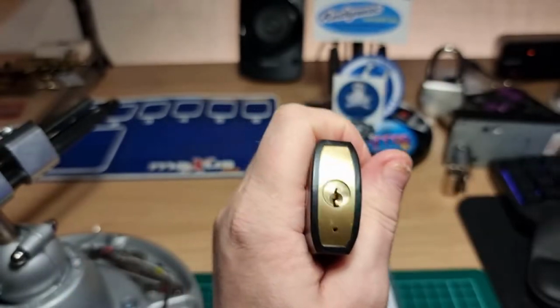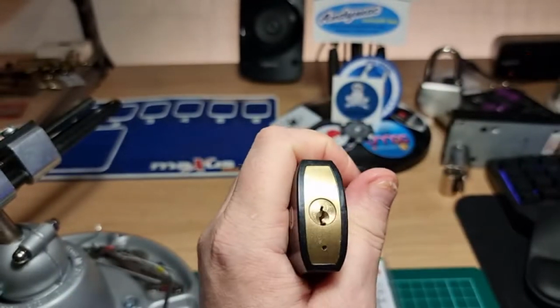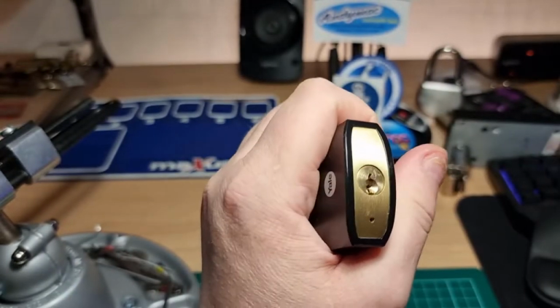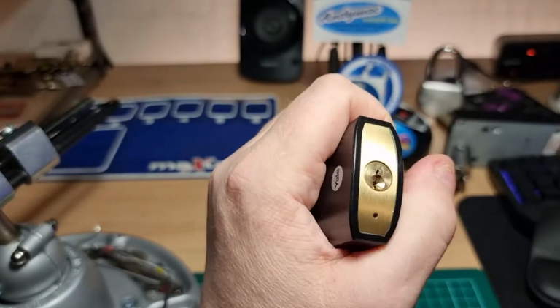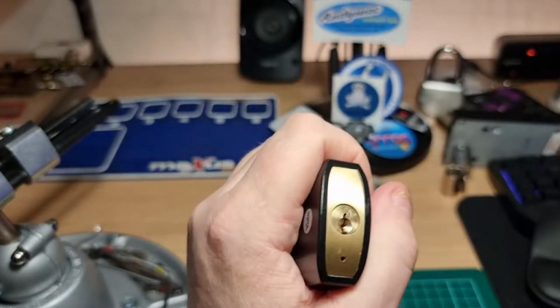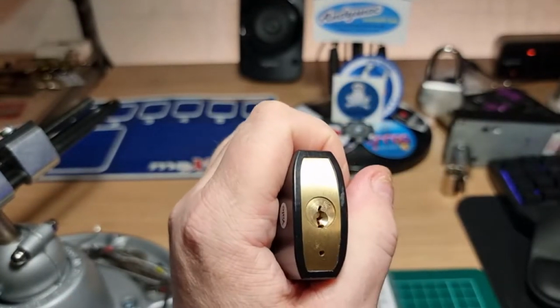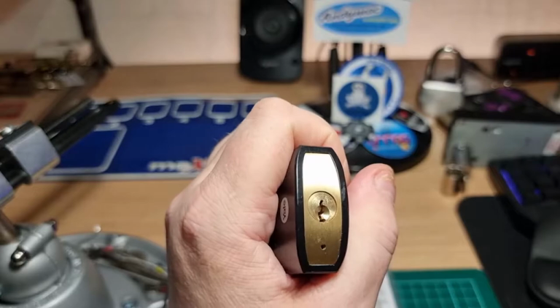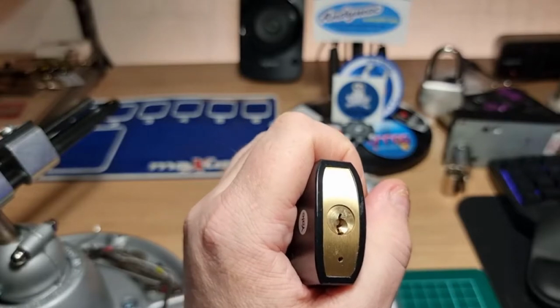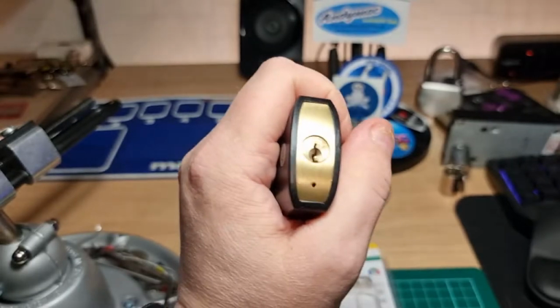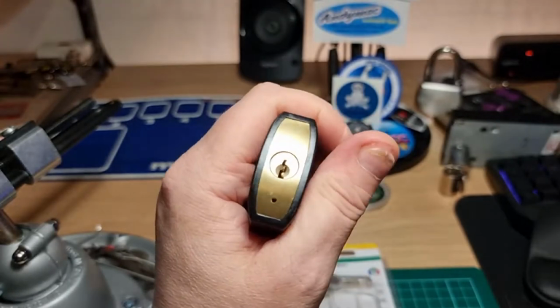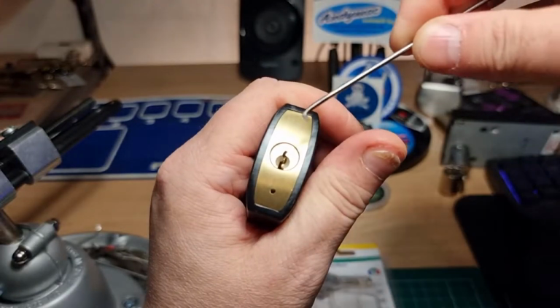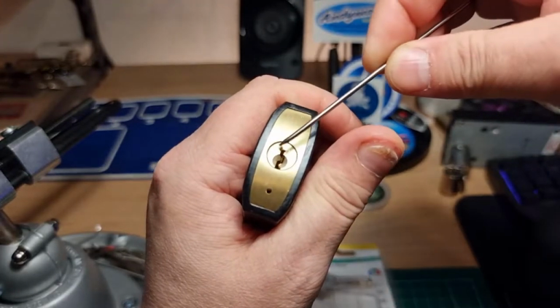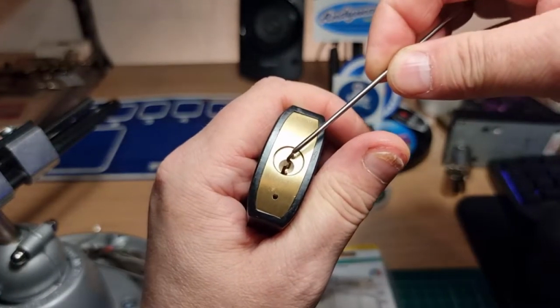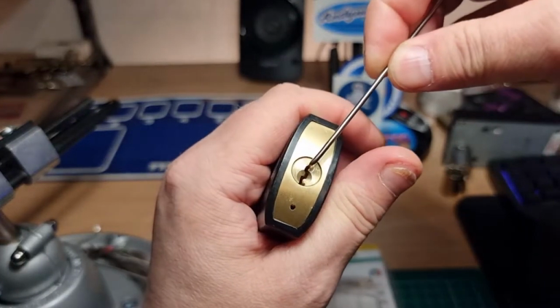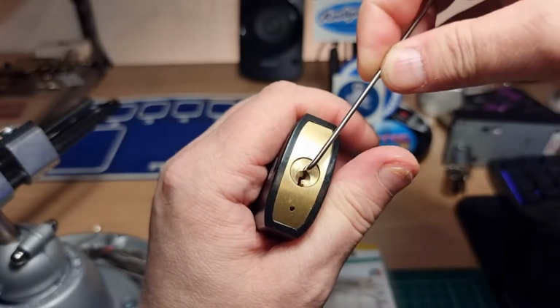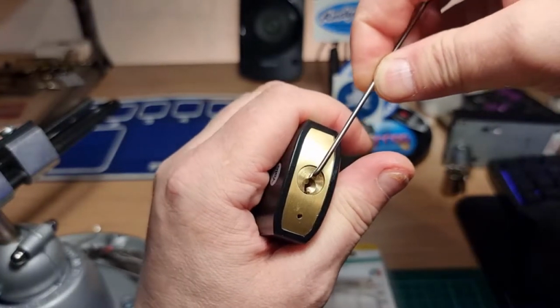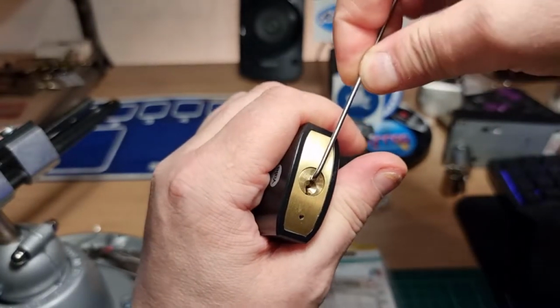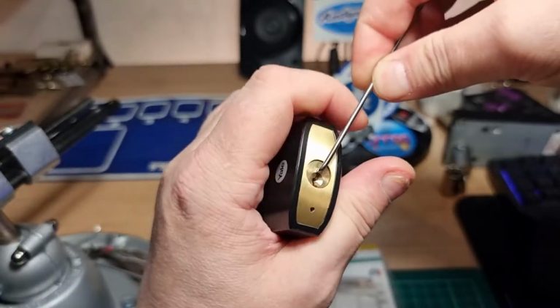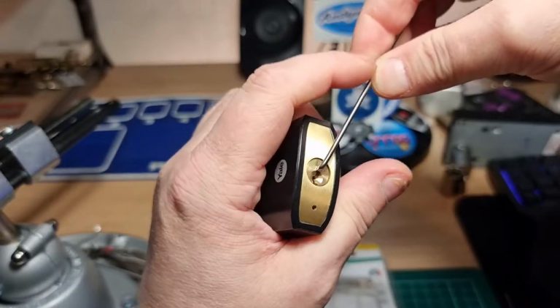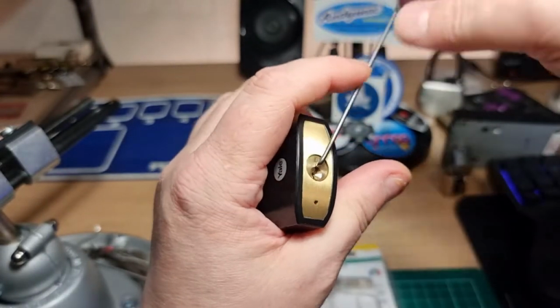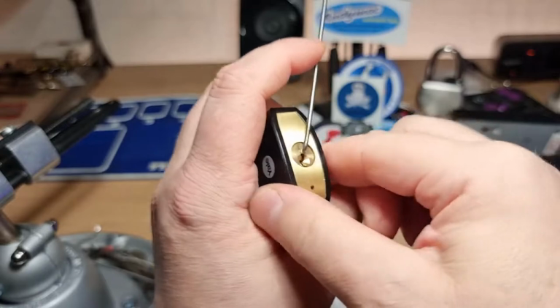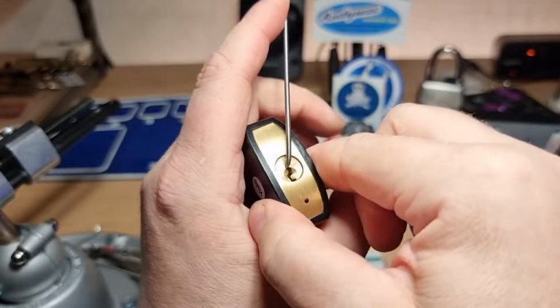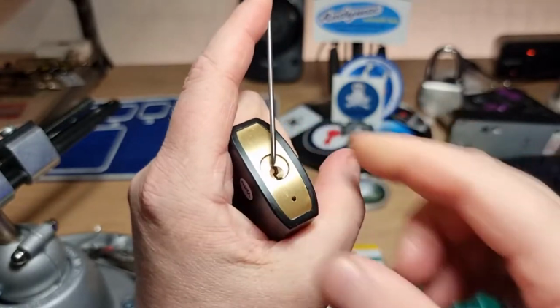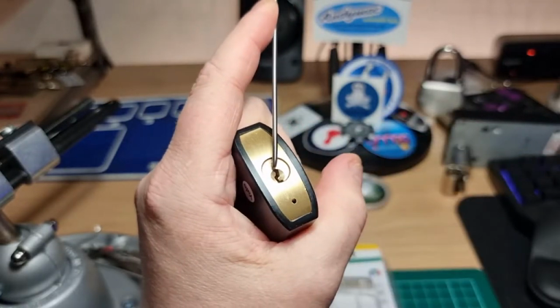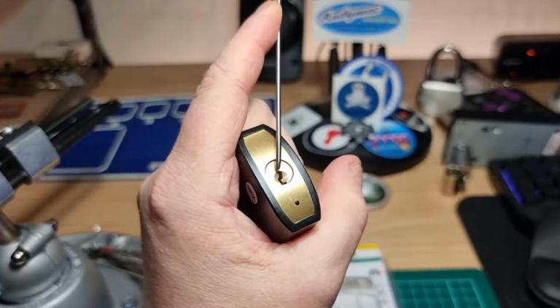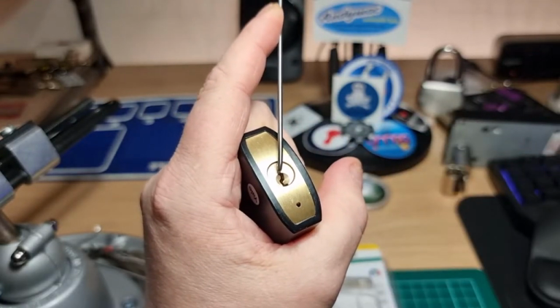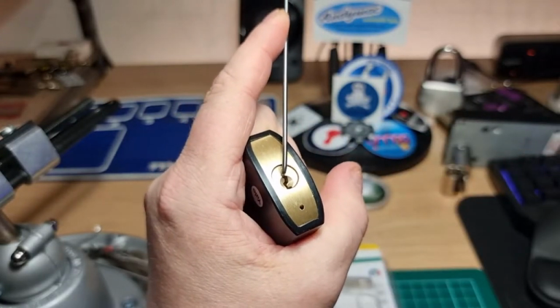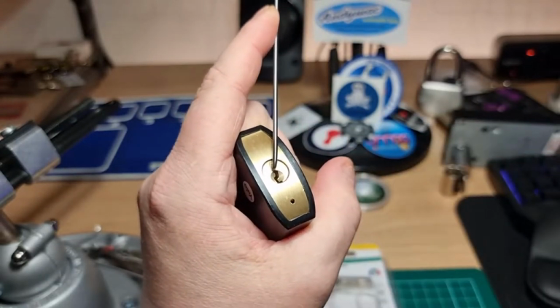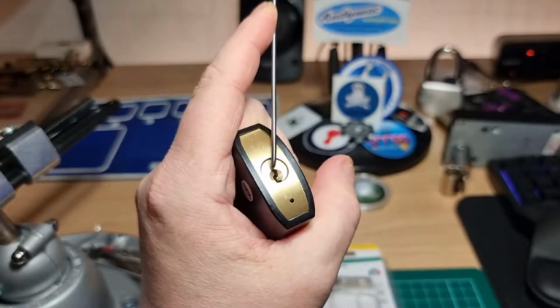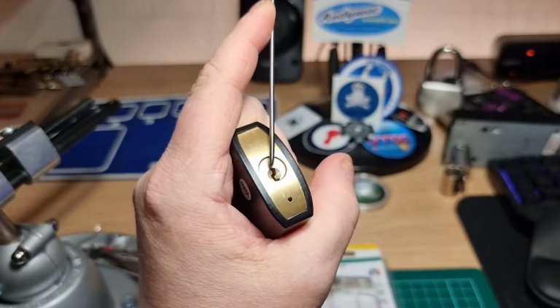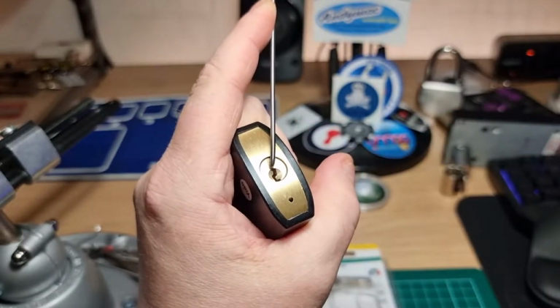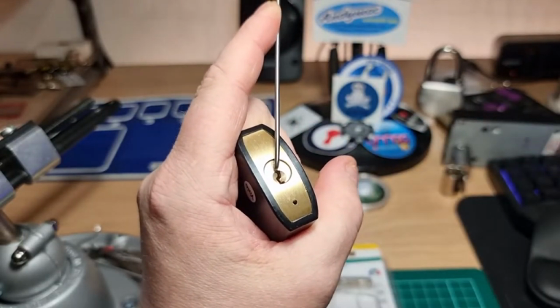So we'll try and give this one a go. Top of the Kiwi pick, I think, if that'll fit in there. What'll I use?